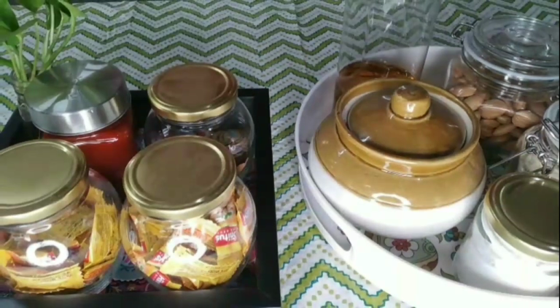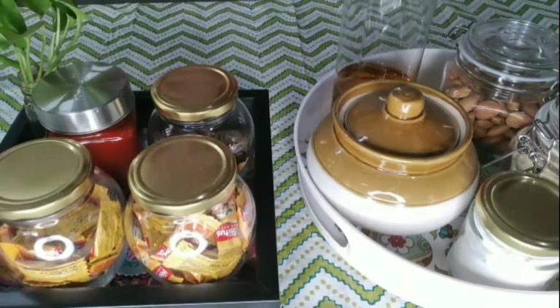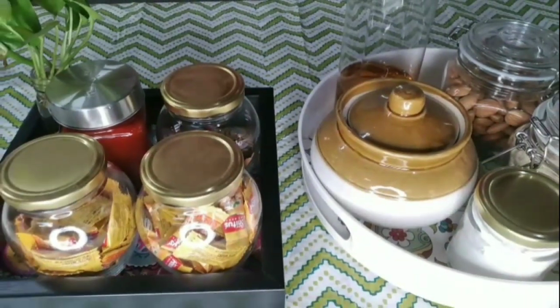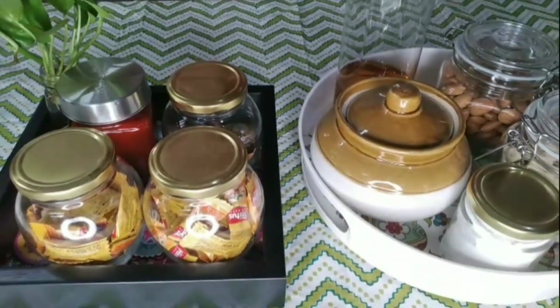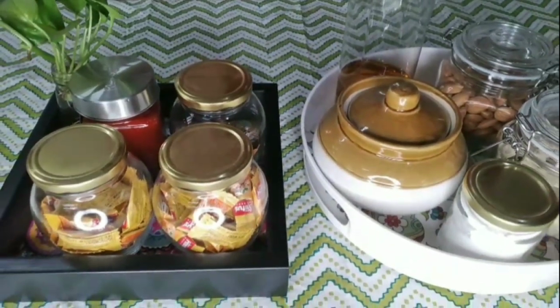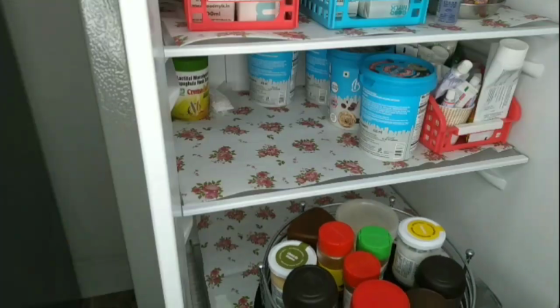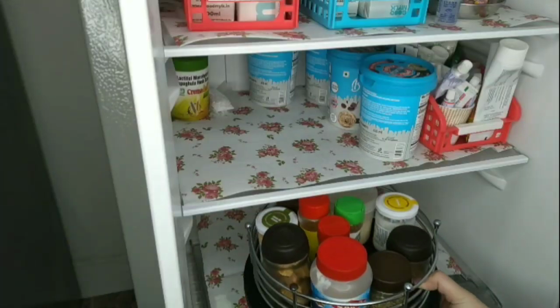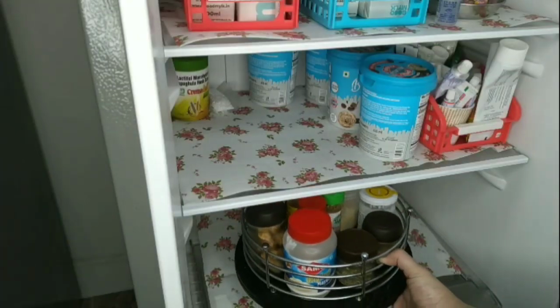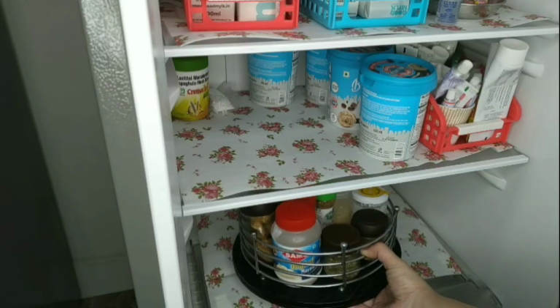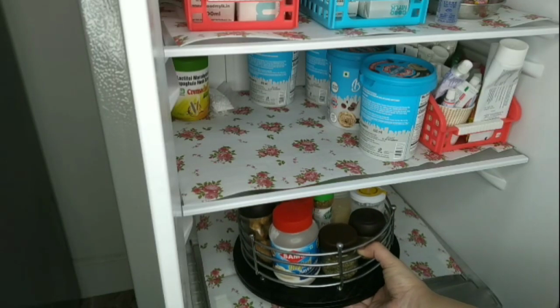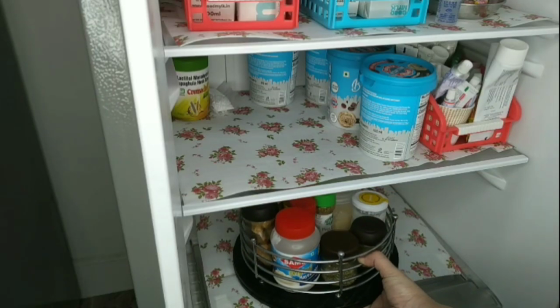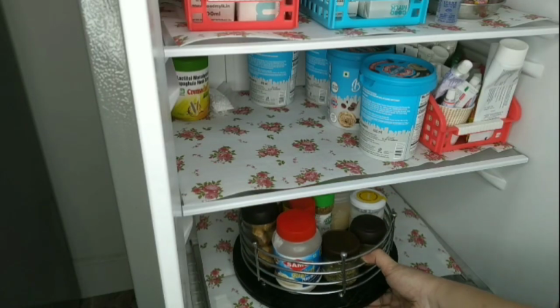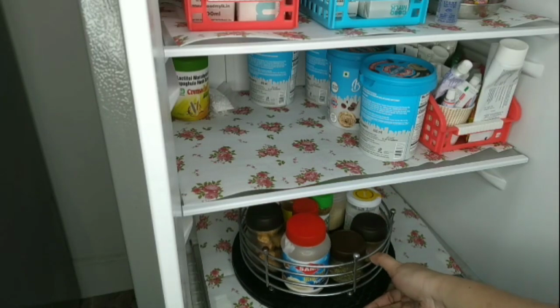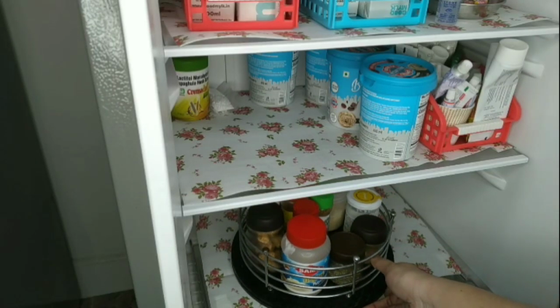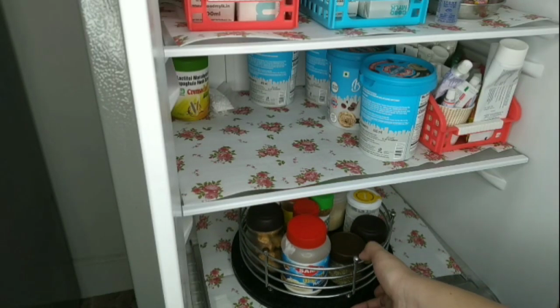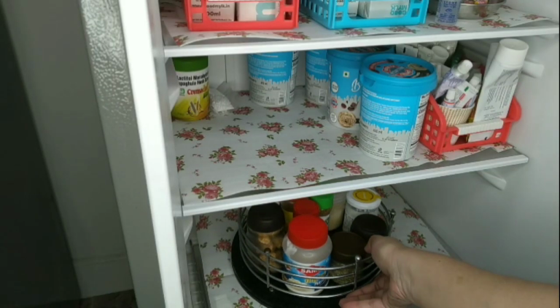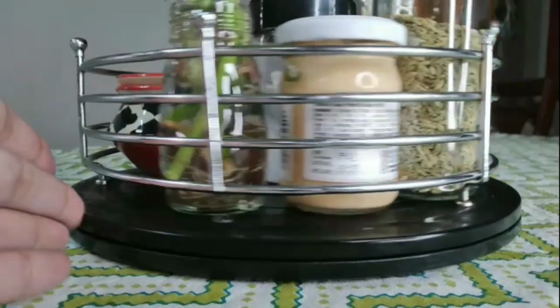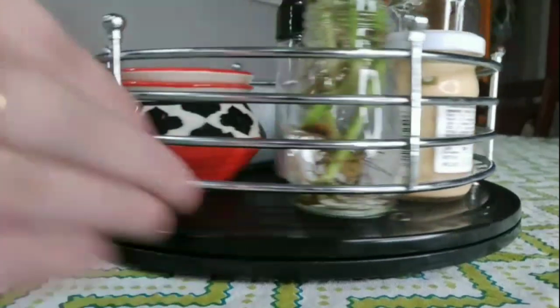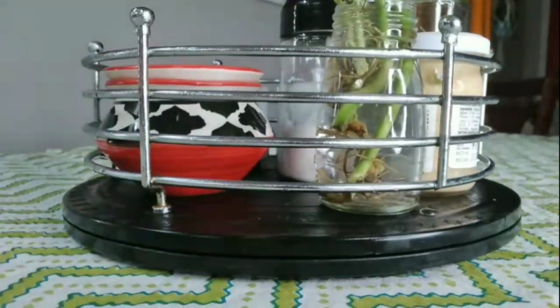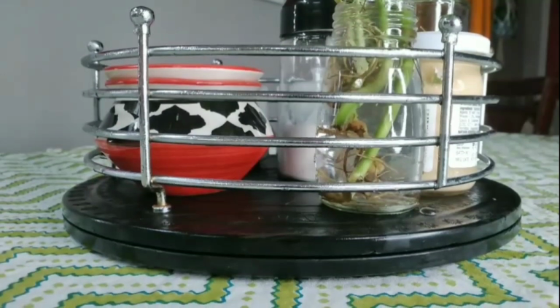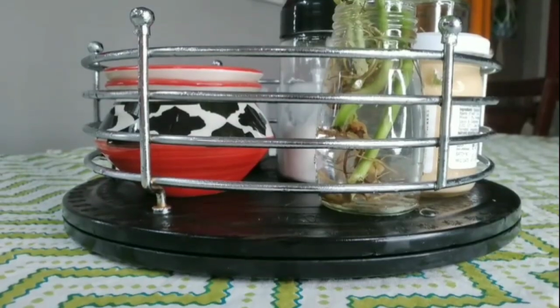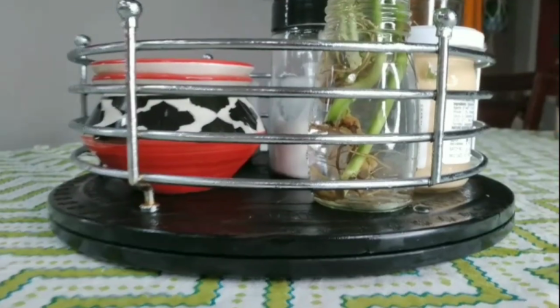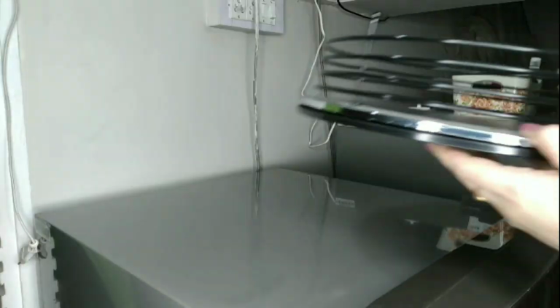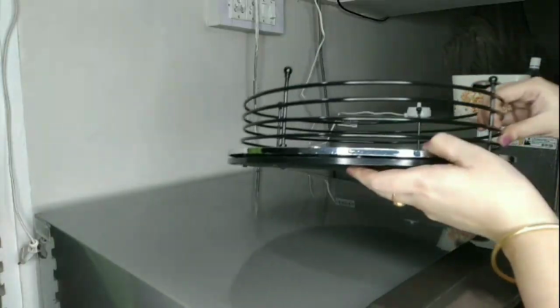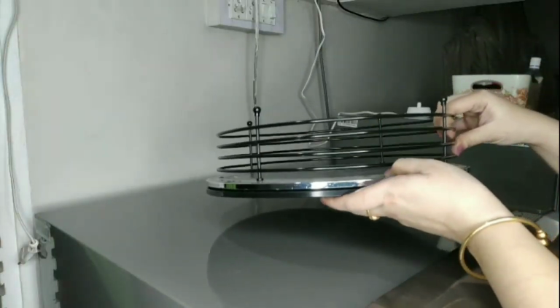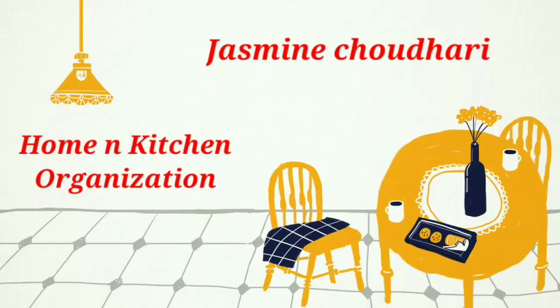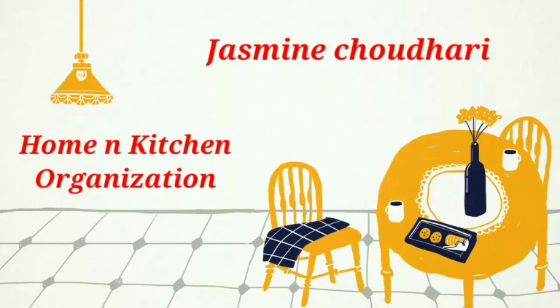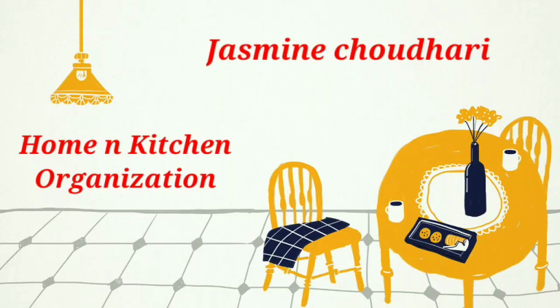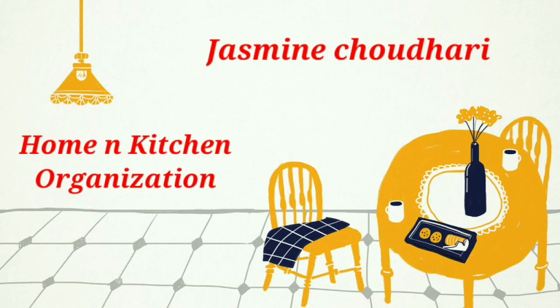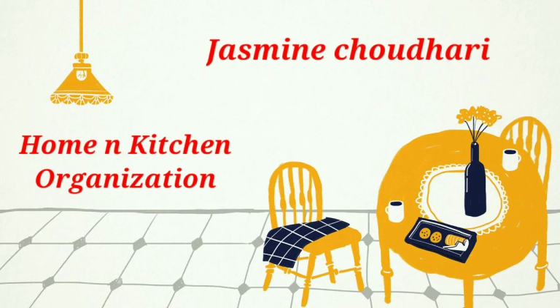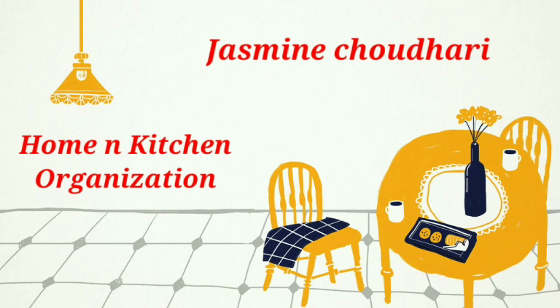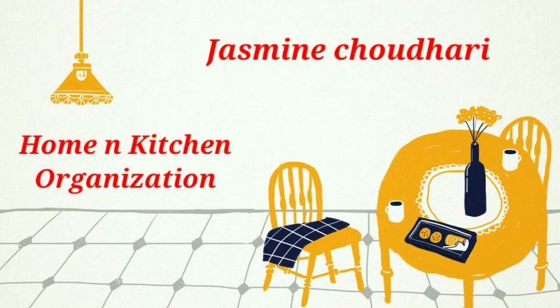Do you want to know some brilliant kitchen and home organizational ideas to maximize space and efficiency? Watch this video in which I have shown some of the best ideas for home as well as for your kitchen. Hi everyone and welcome back.